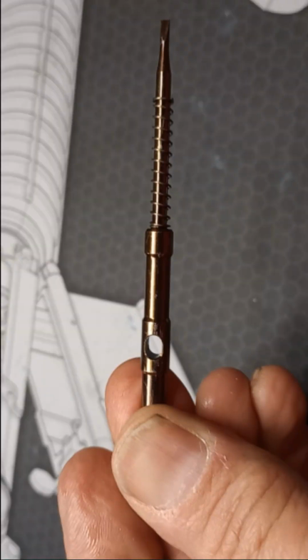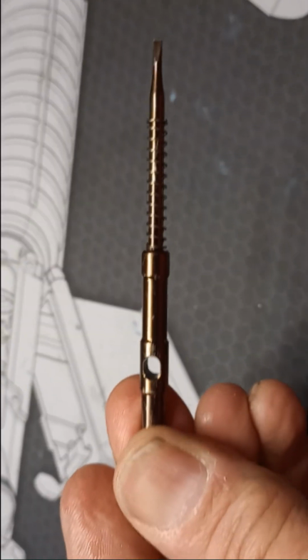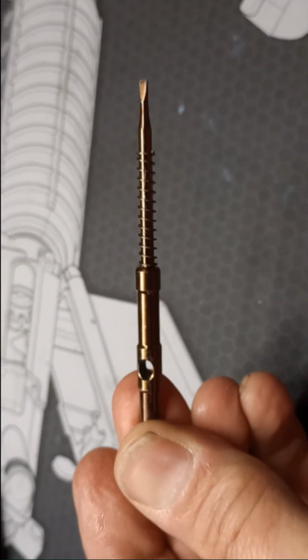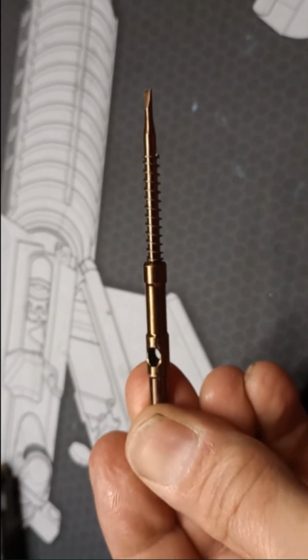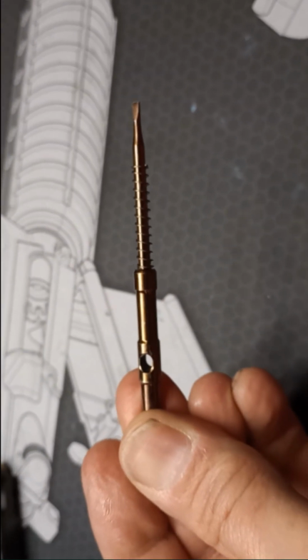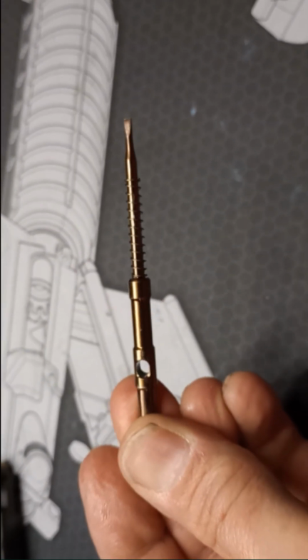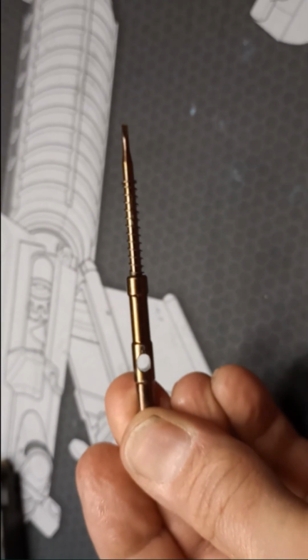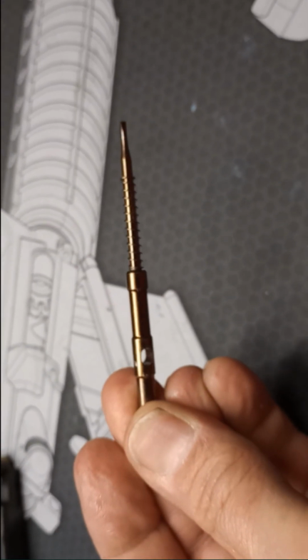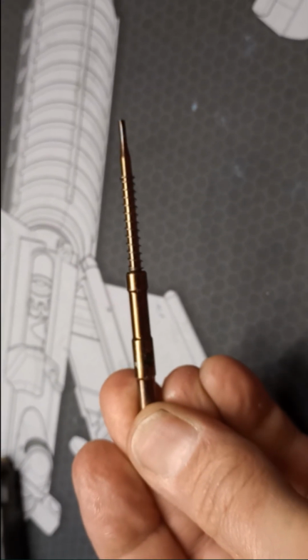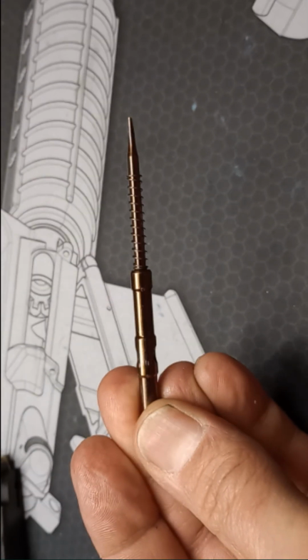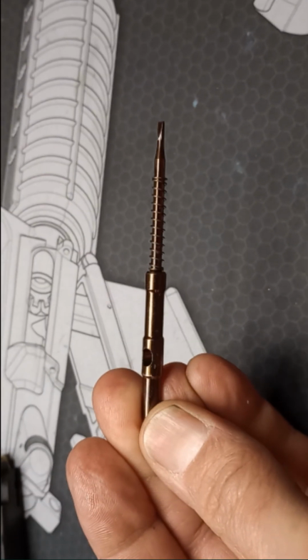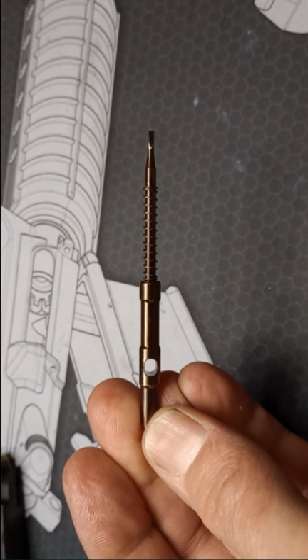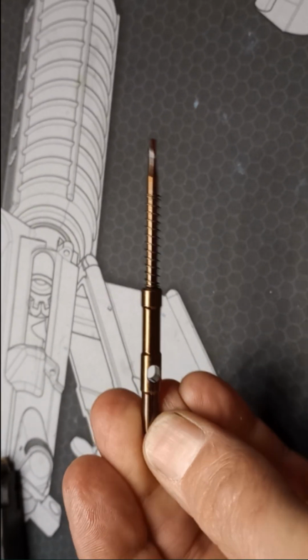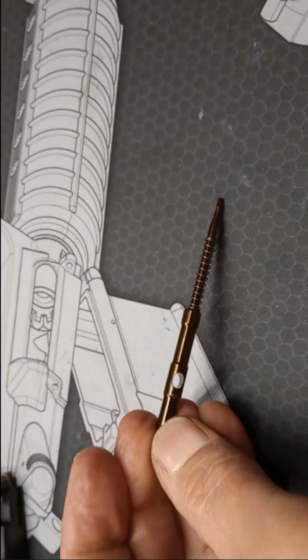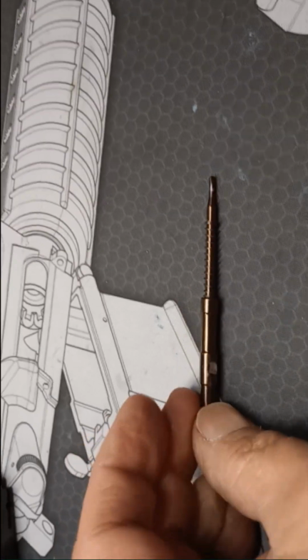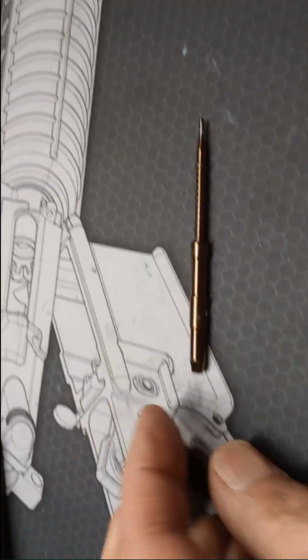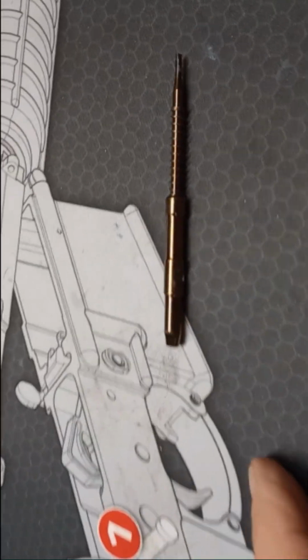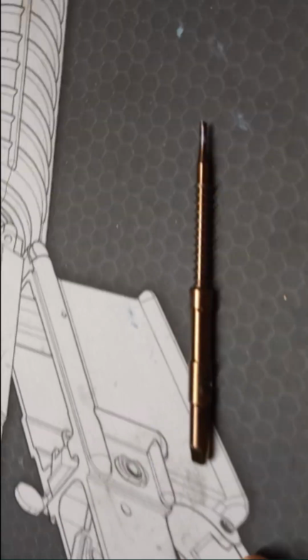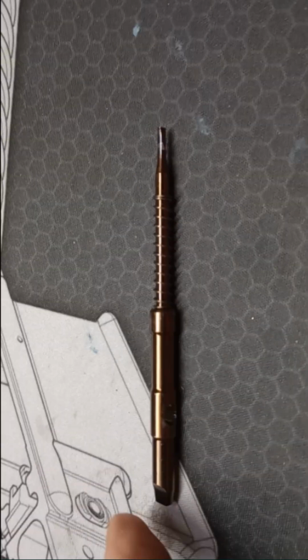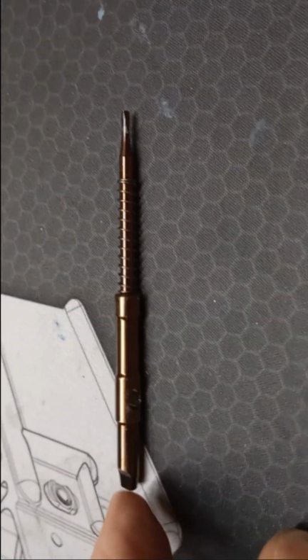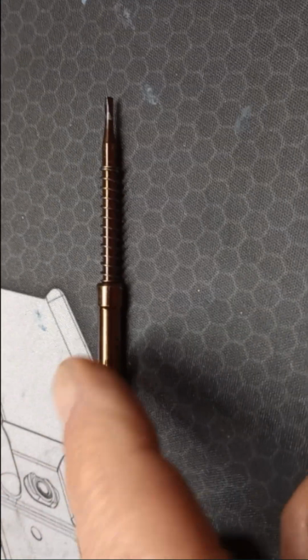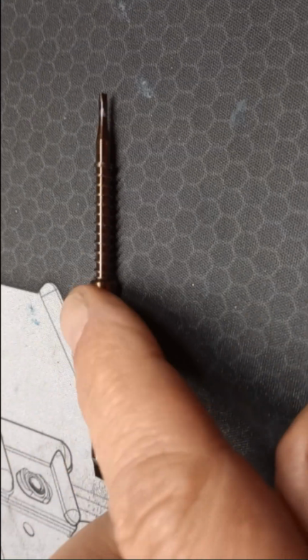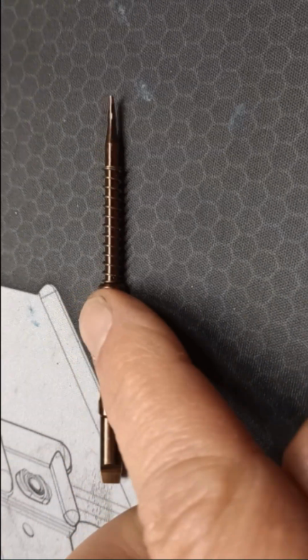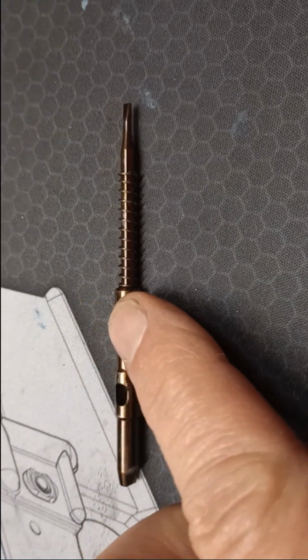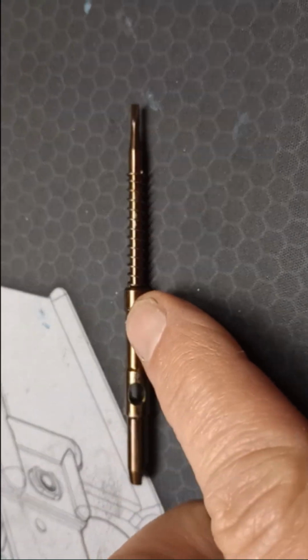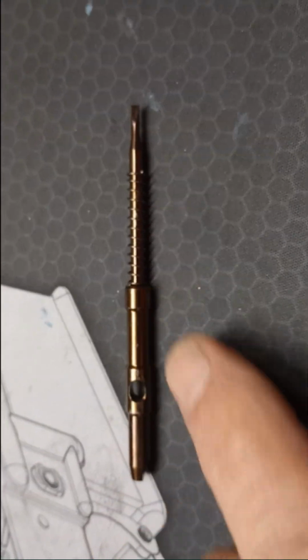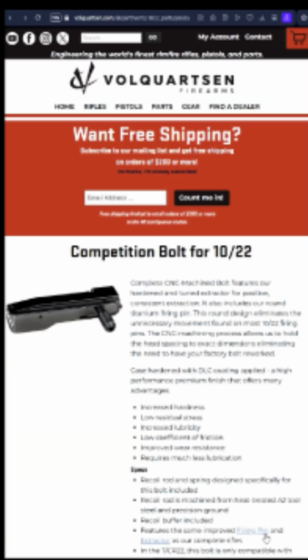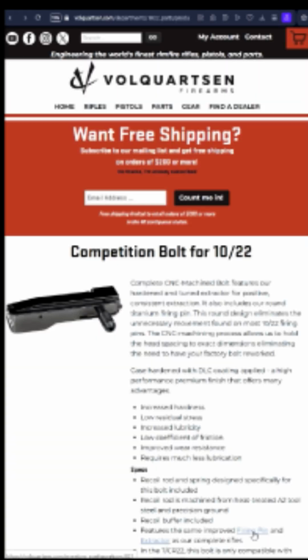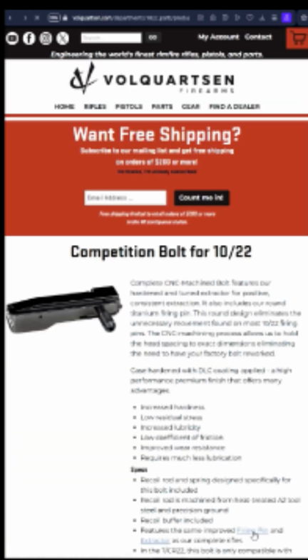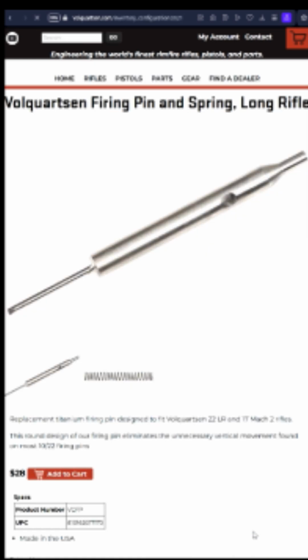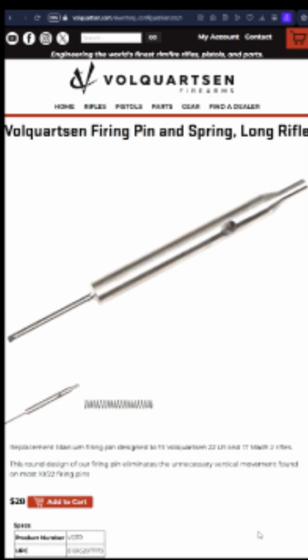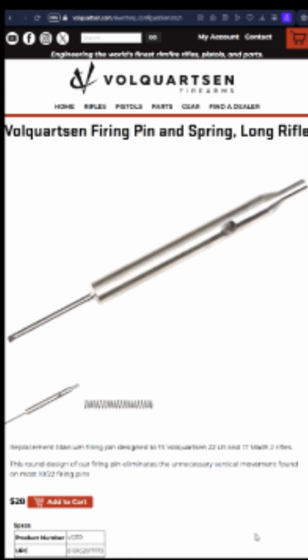The Faxon bolt's round firing pin is not replaceable and would require purchasing a new bolt — at least that's the word from Faxon customer service. Volquartsen and Kidd both have firing pin replacement options.